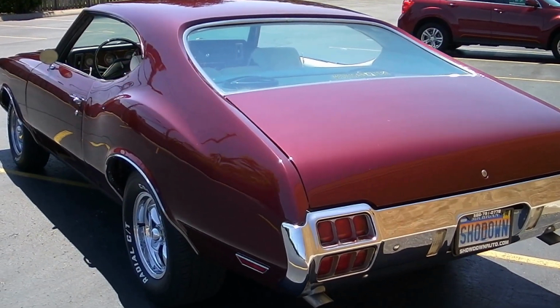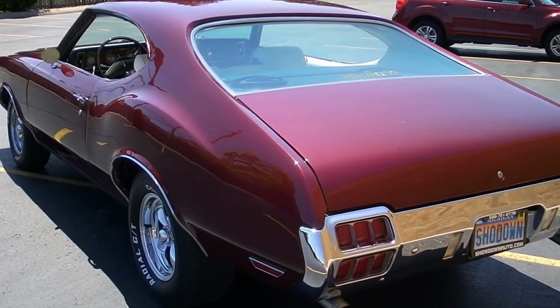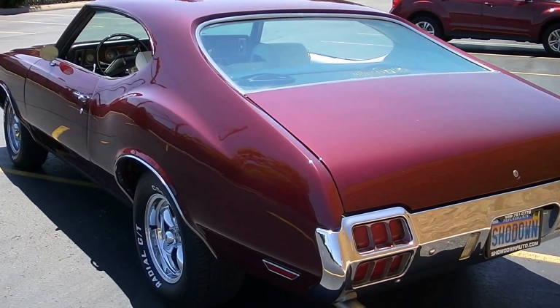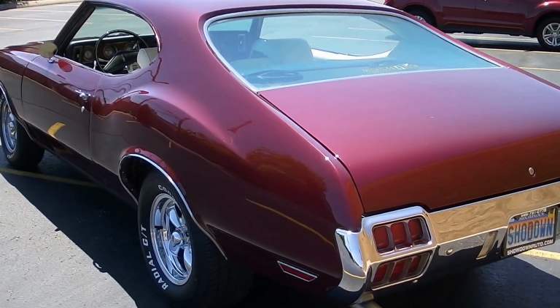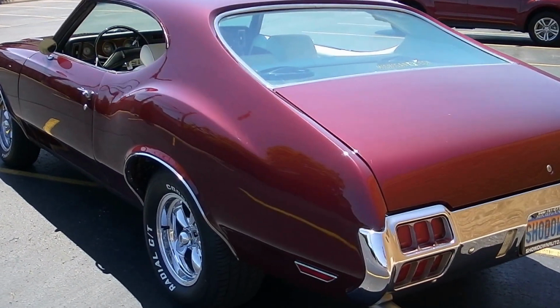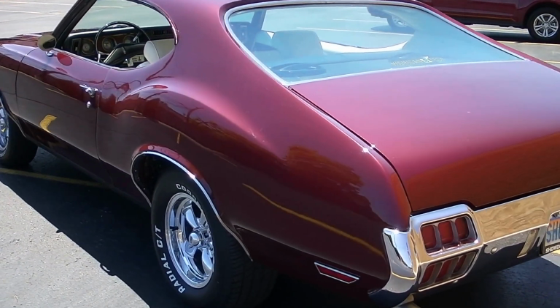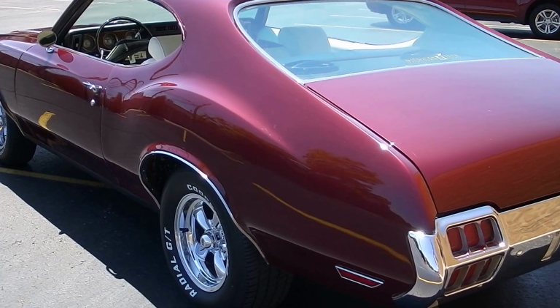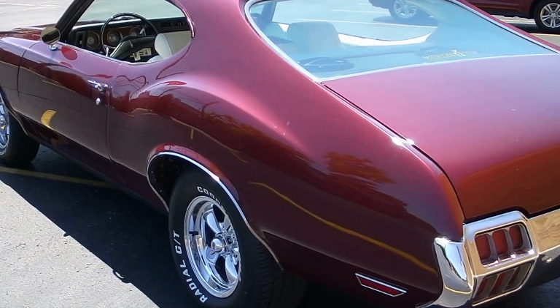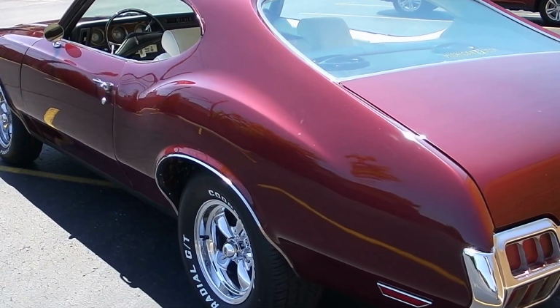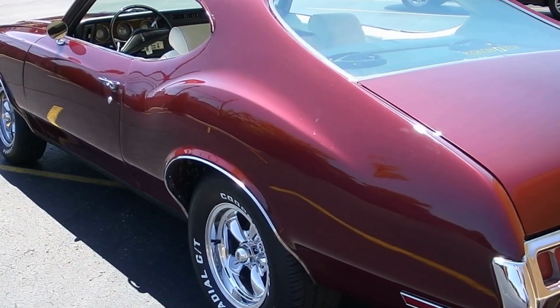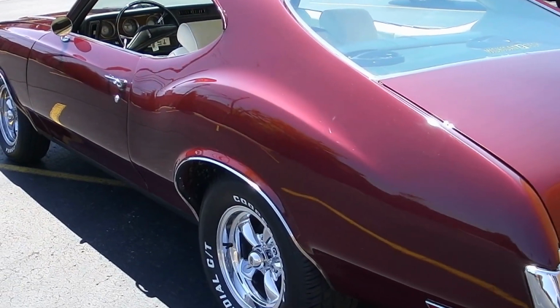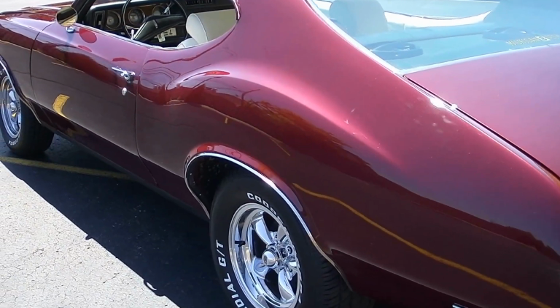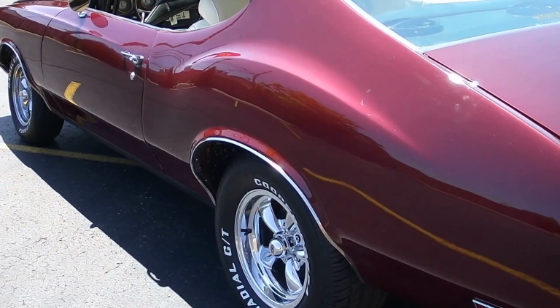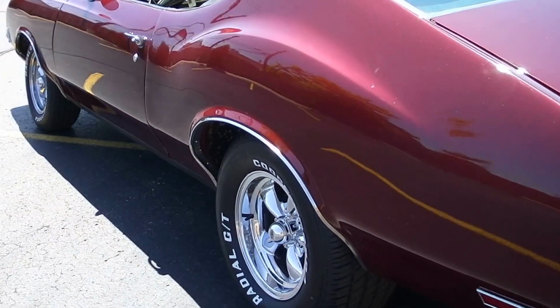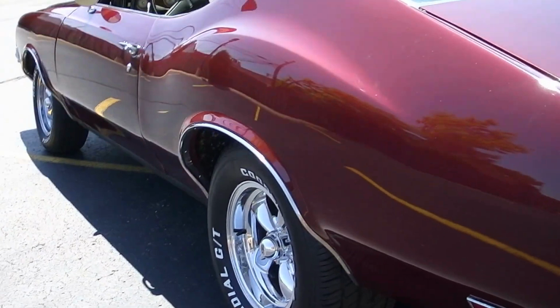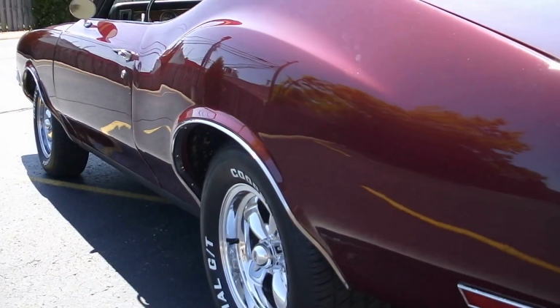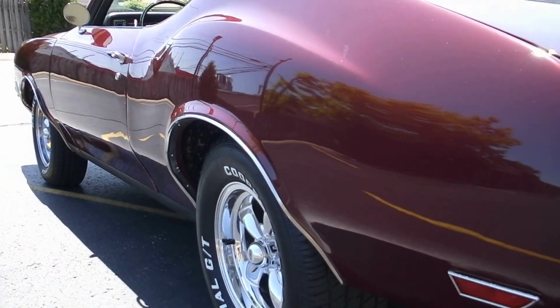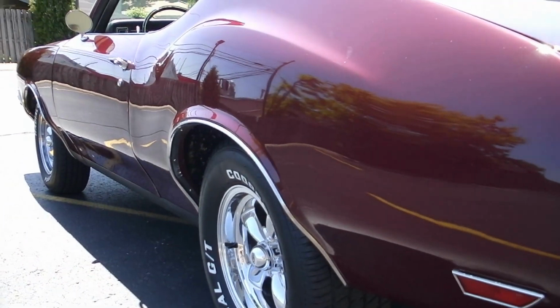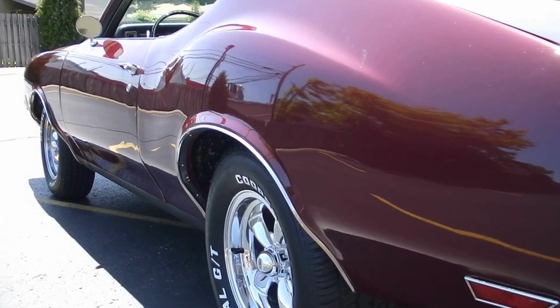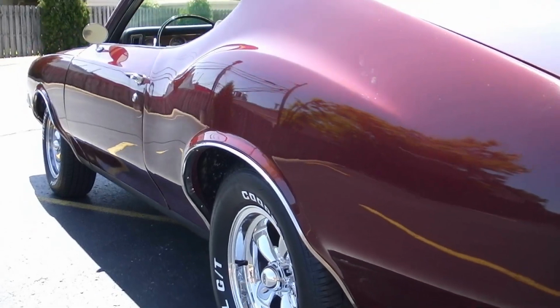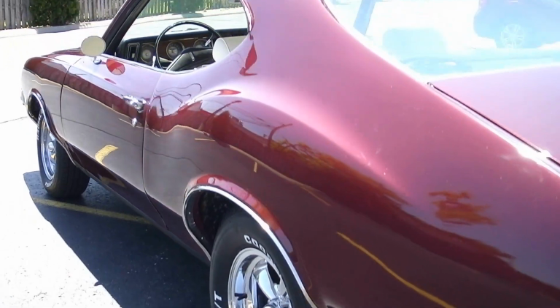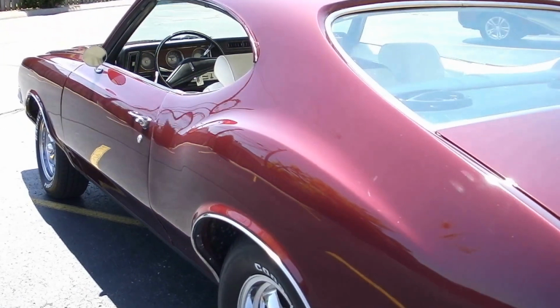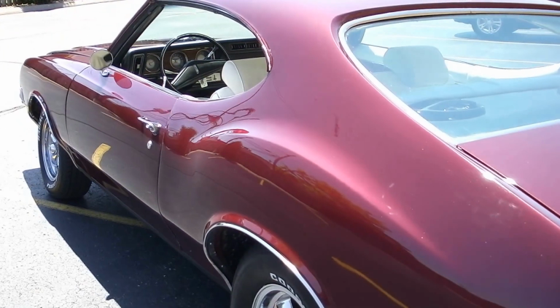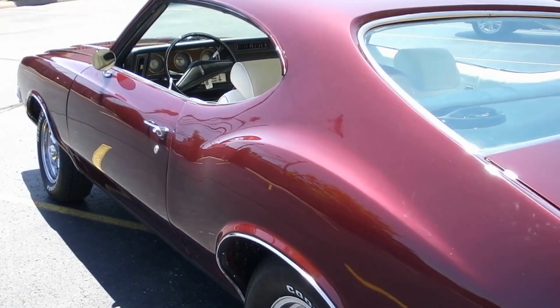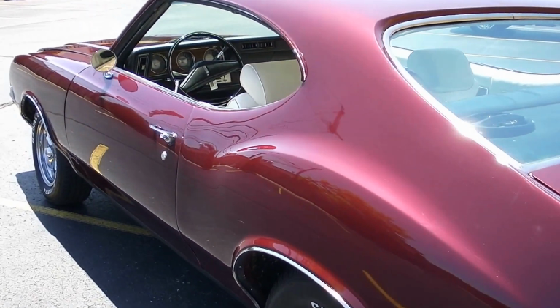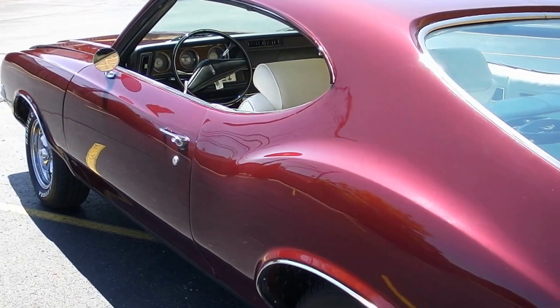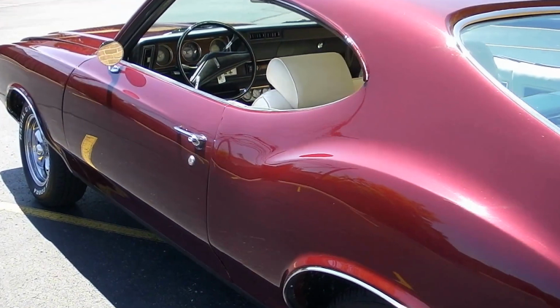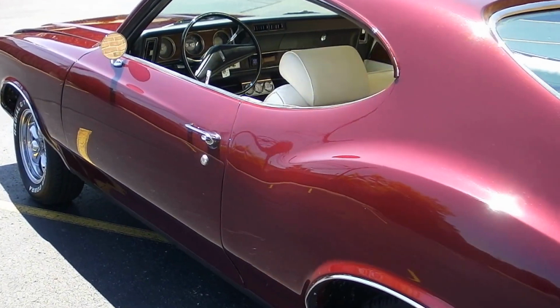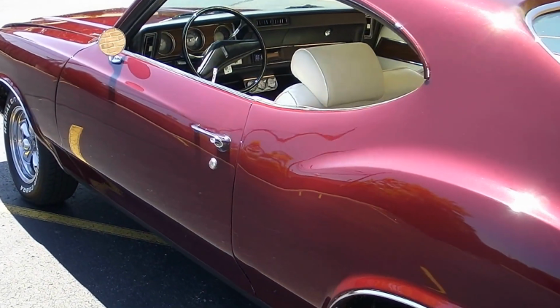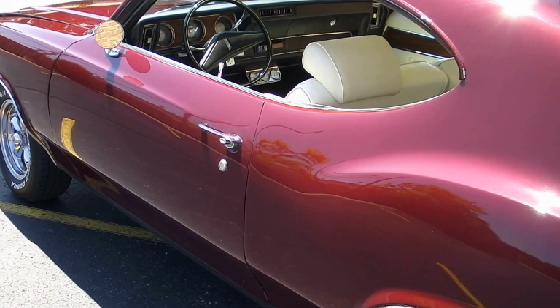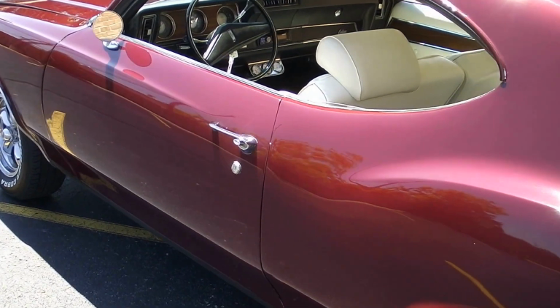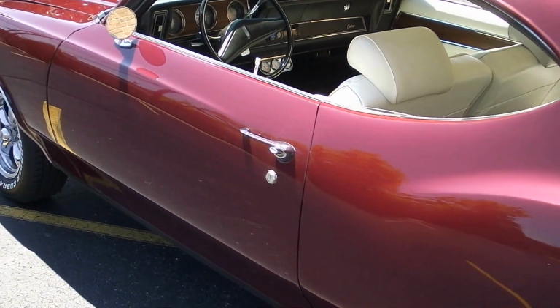A buddy of mine built this car and he went through it bumper to bumper. Beautiful body — you can see down the sides of it, nice and straight. The fit and finish is great on the car. Everything lines up really nice.